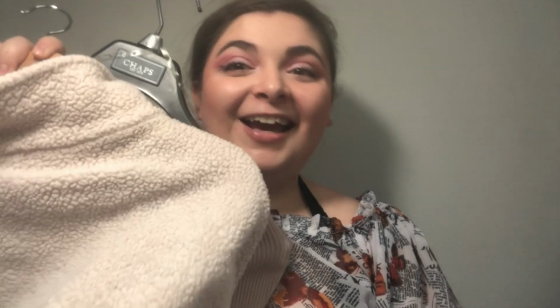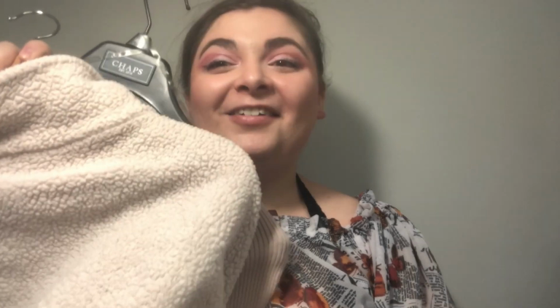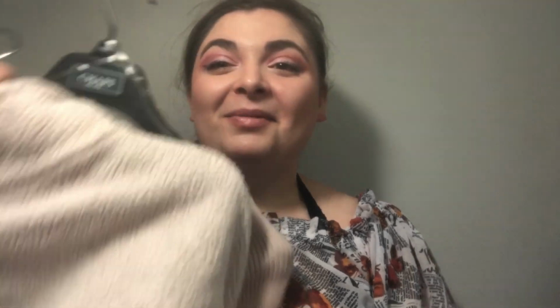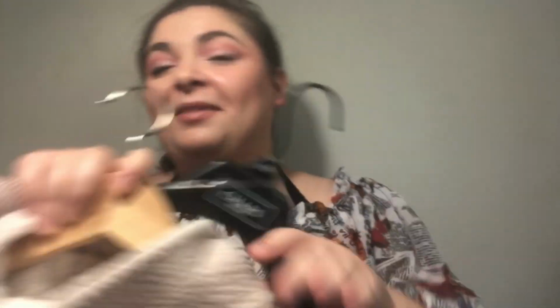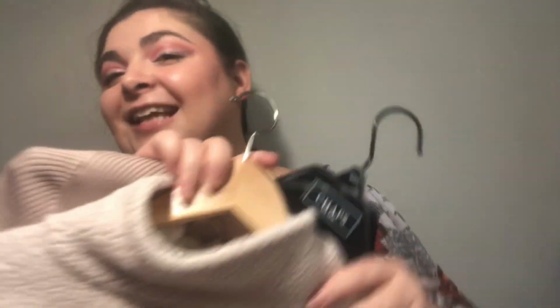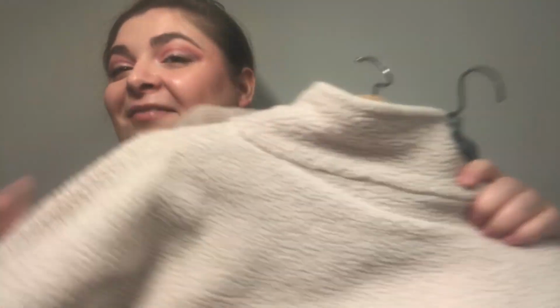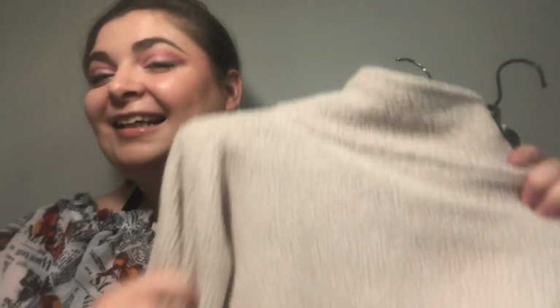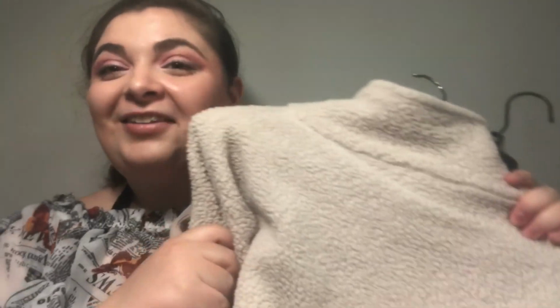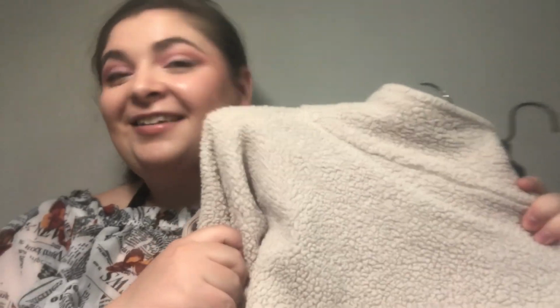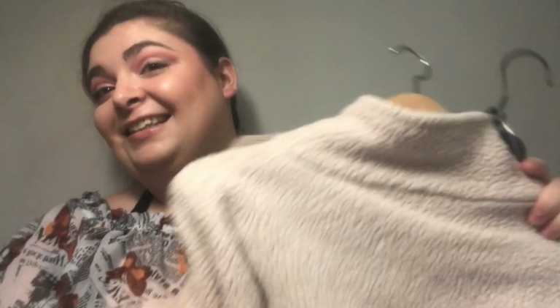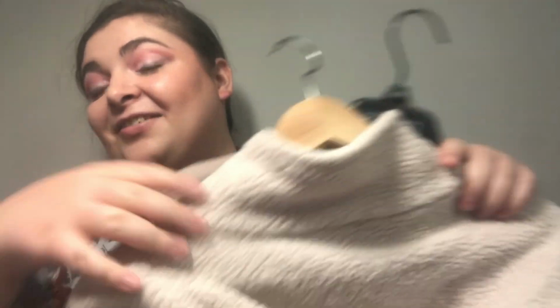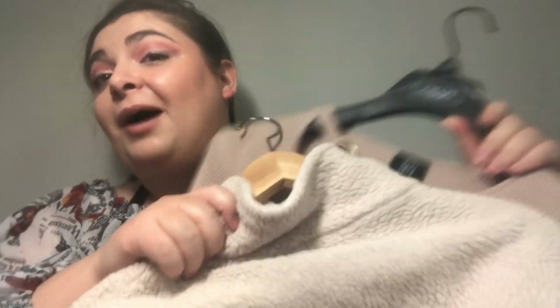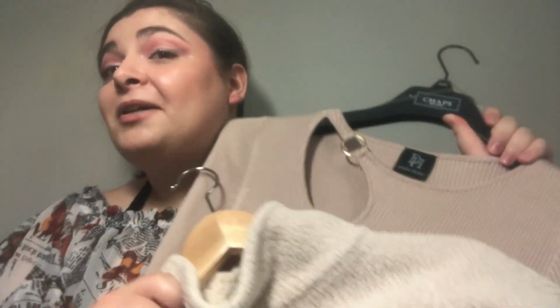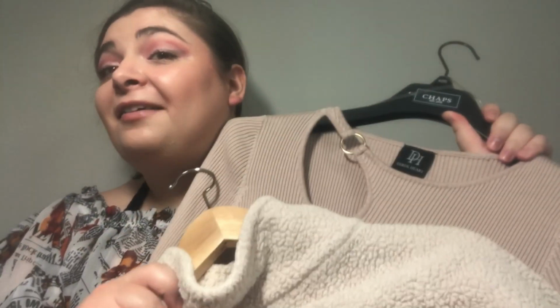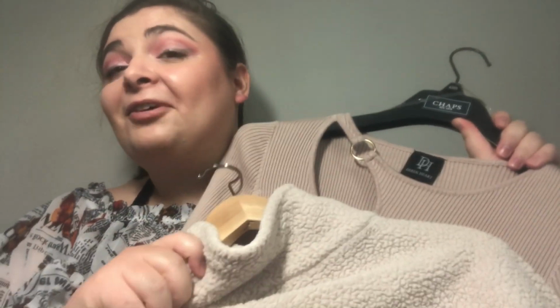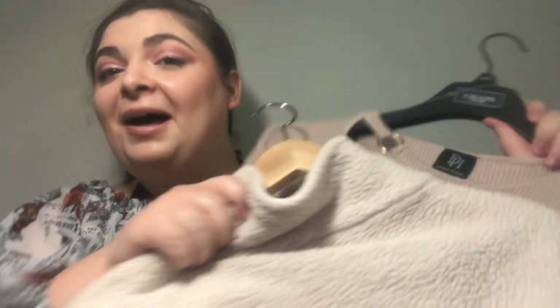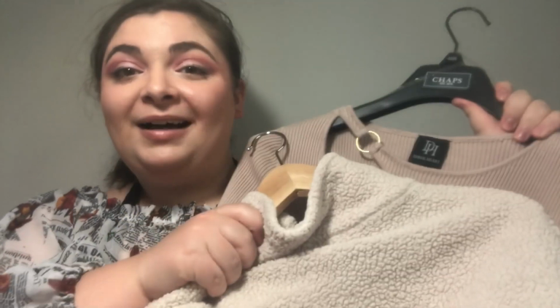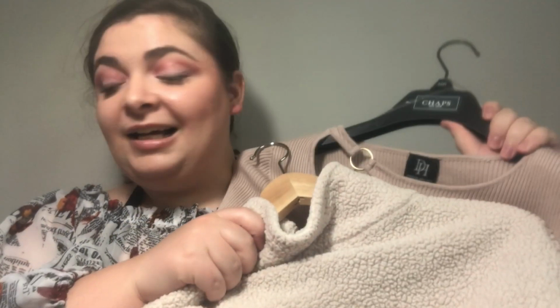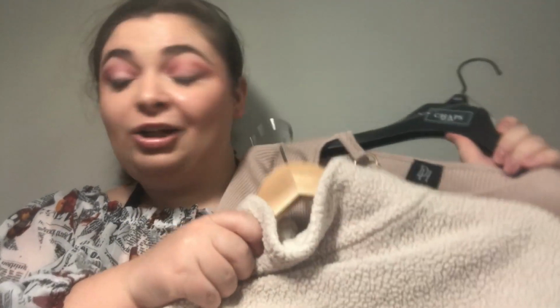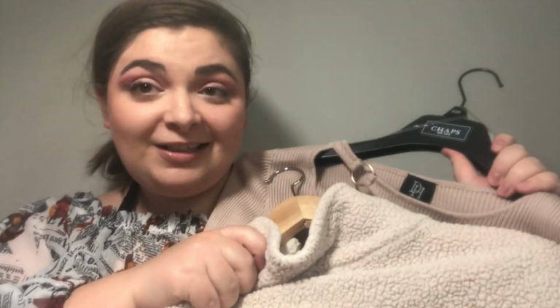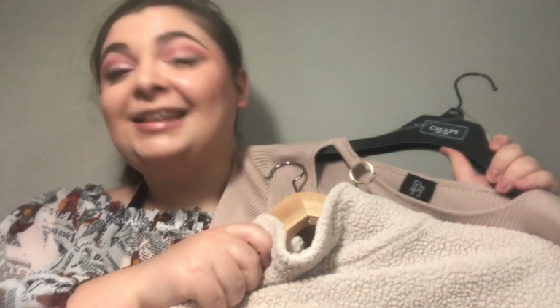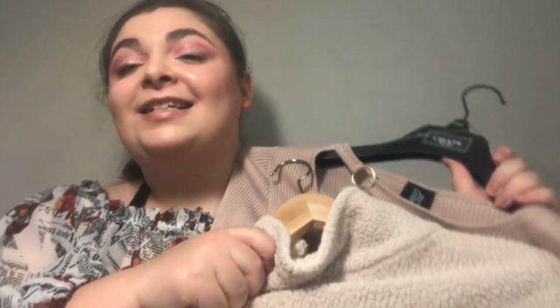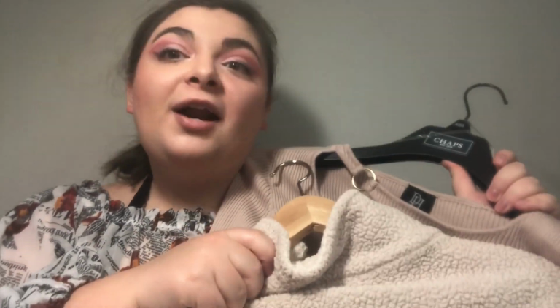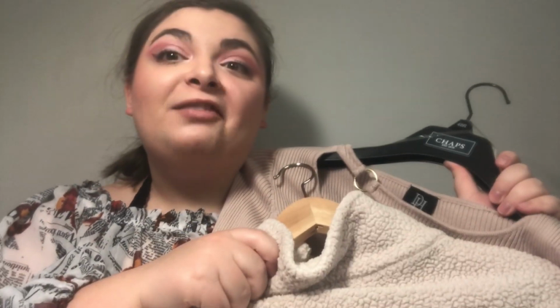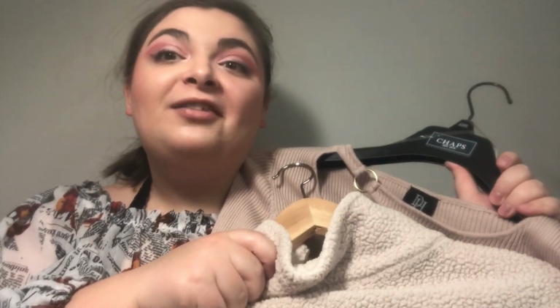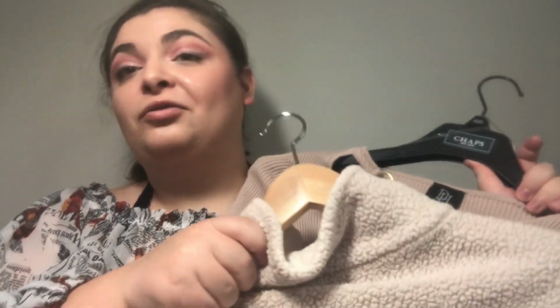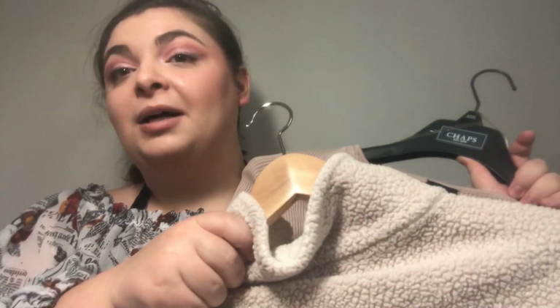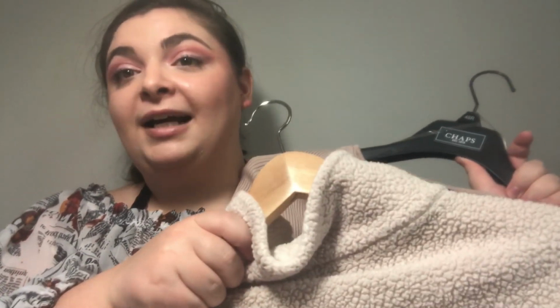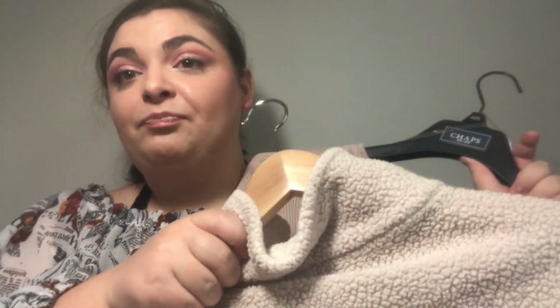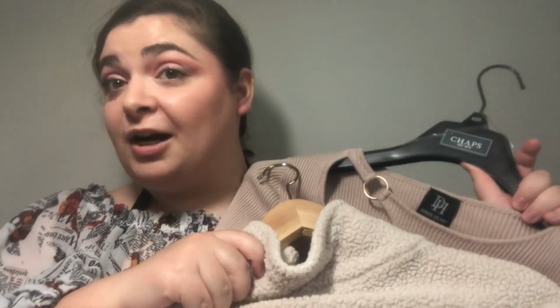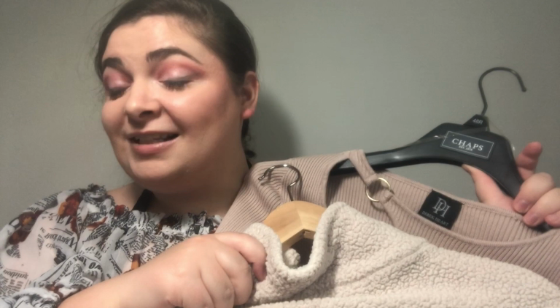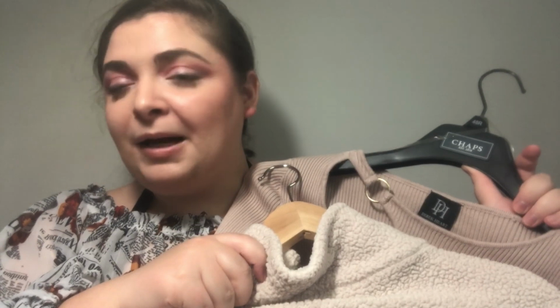Hello, I'm Beautys and Brainy's and welcome back to another video. So in today's video, I'm going to be going through my closet to see what I should get rid of for my garage sale that's coming up.